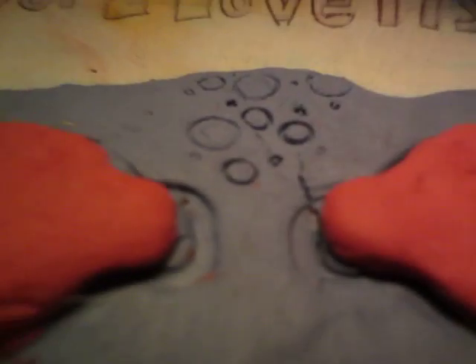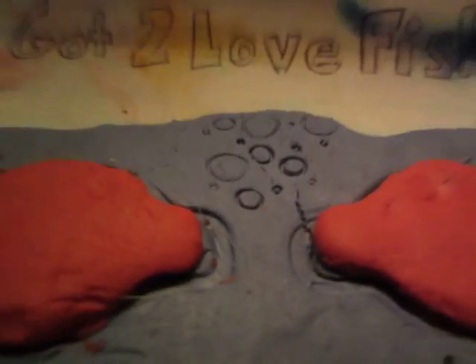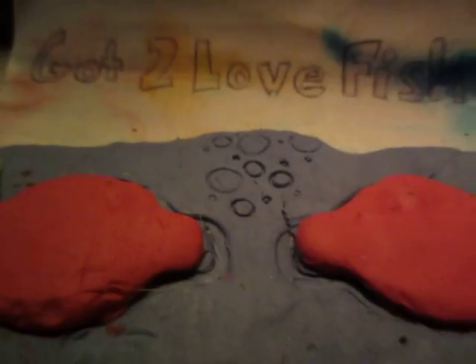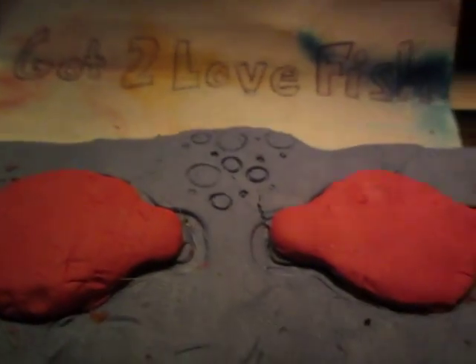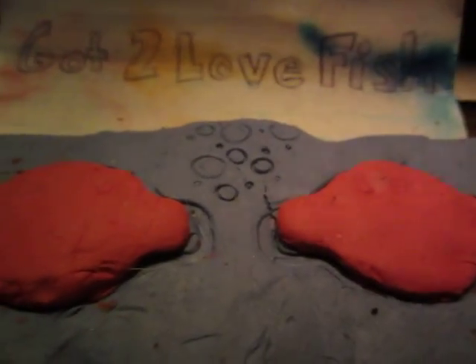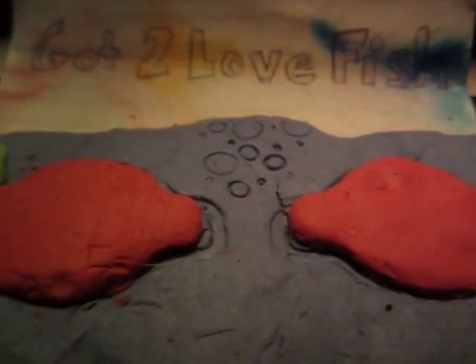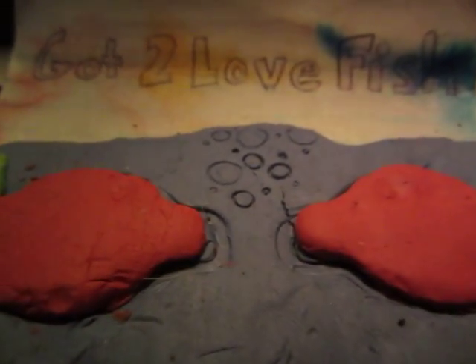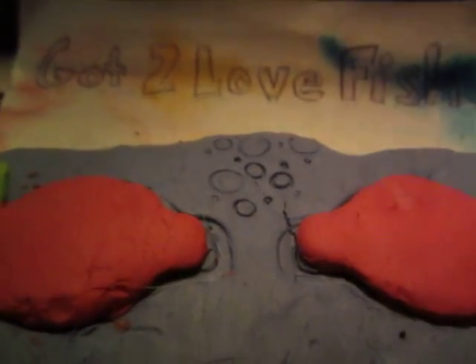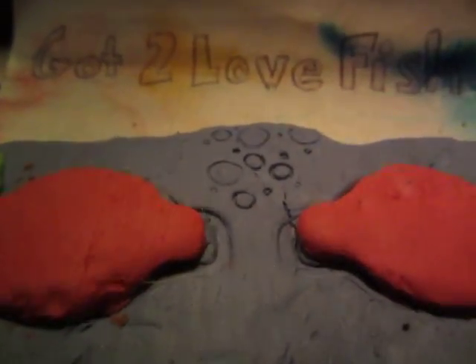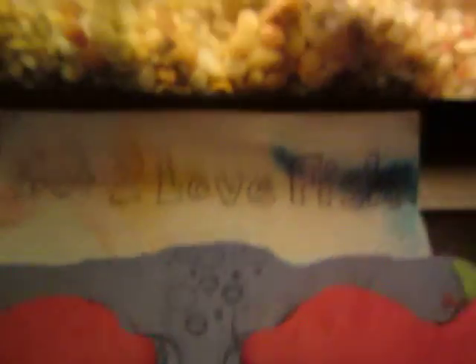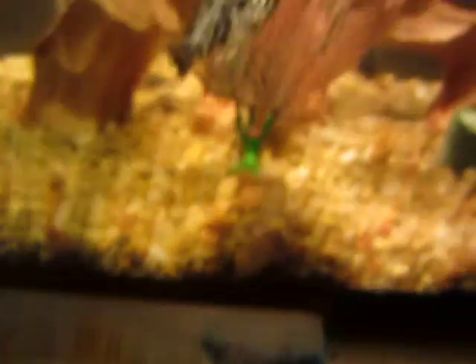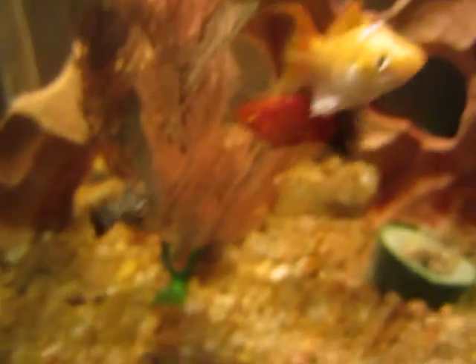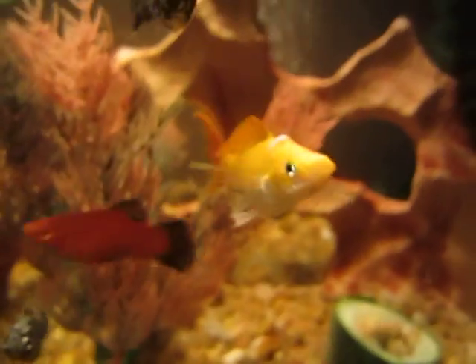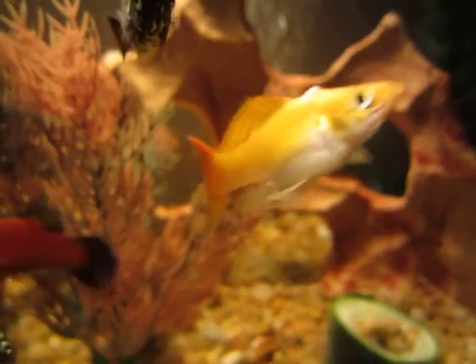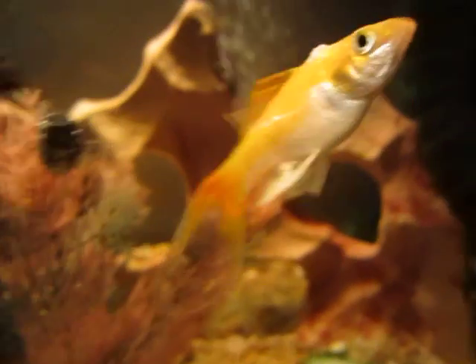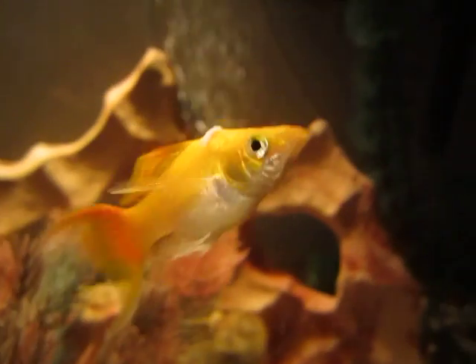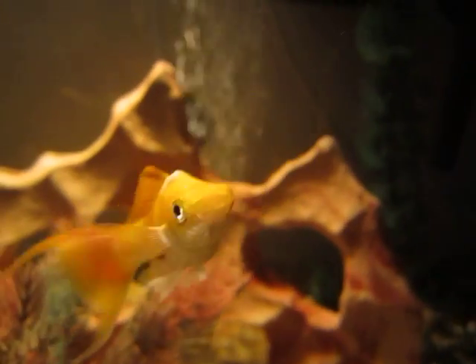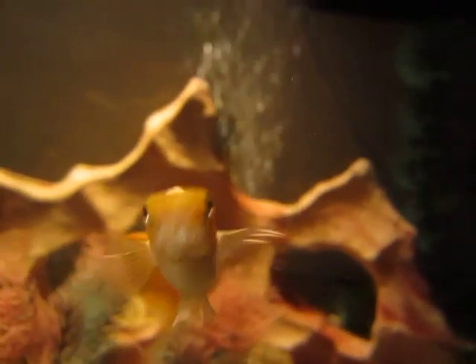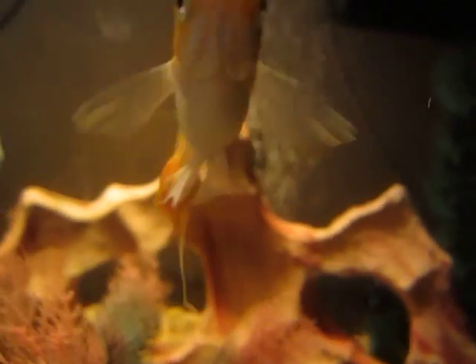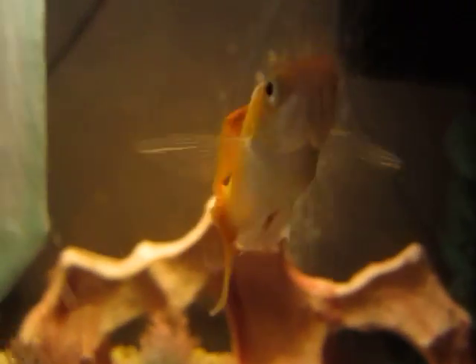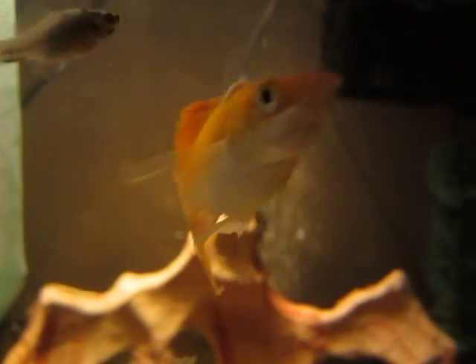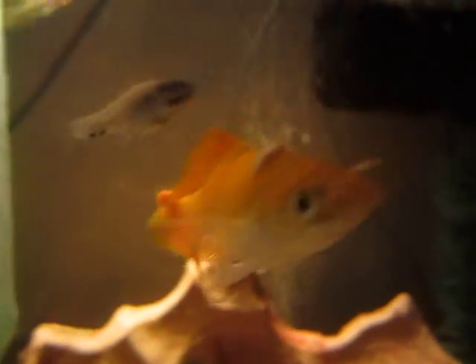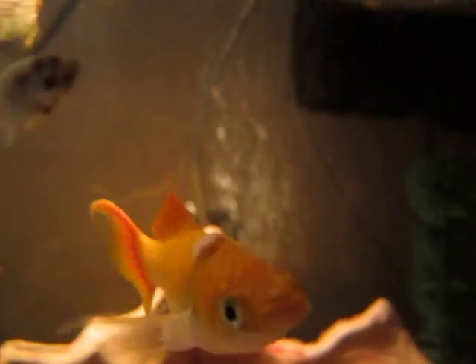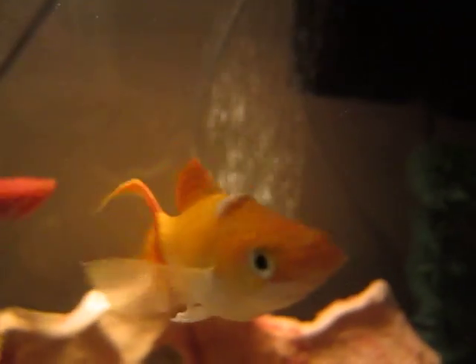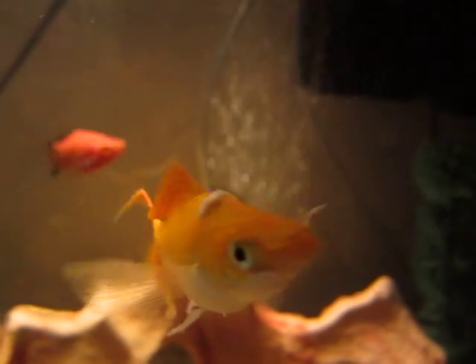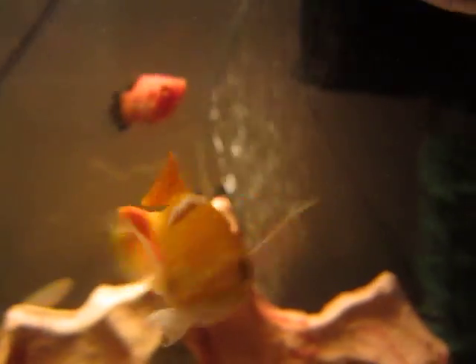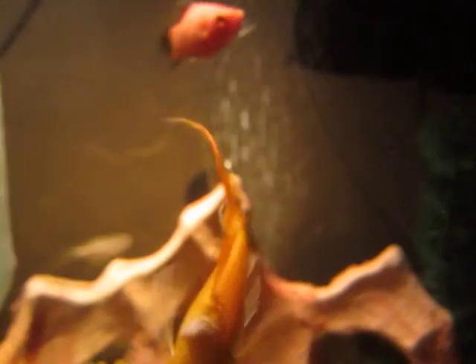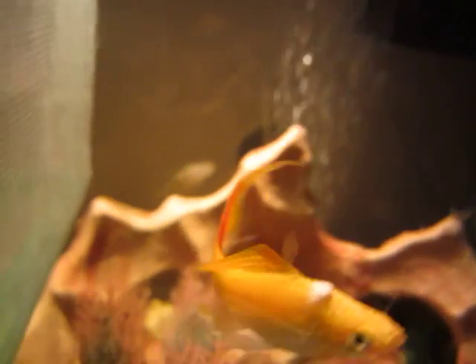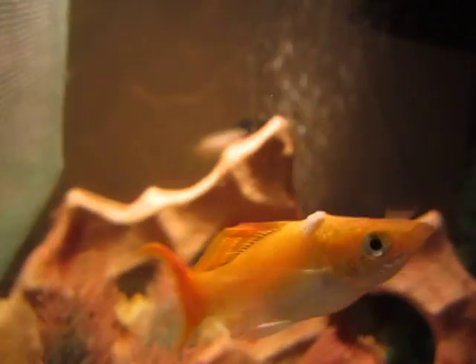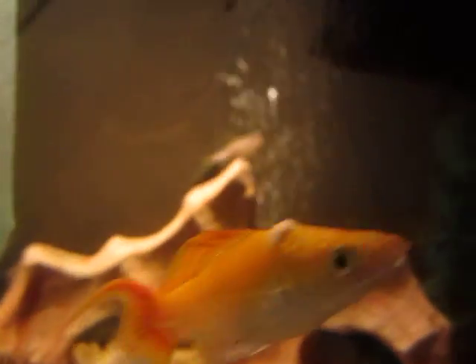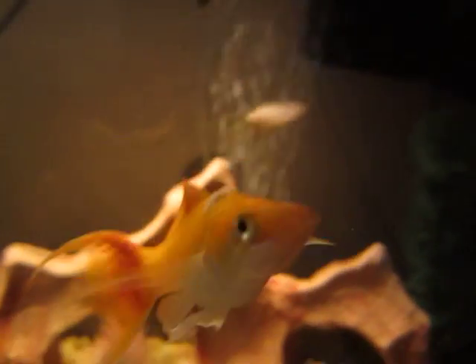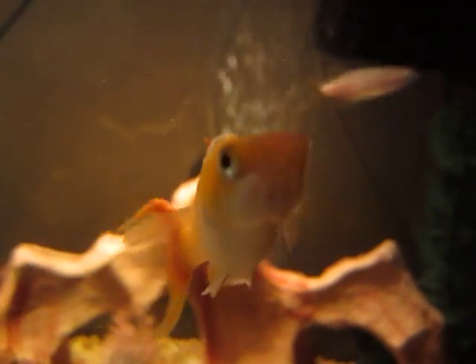Hello, this is Got2LoveFish, and I have a question. I have this creamsicle lyretail molly right here, and she has a white growth or something on her head. I was wondering if anybody knew what that was.